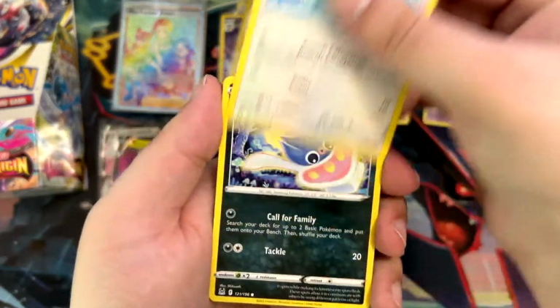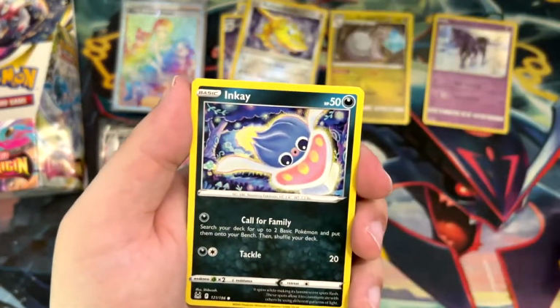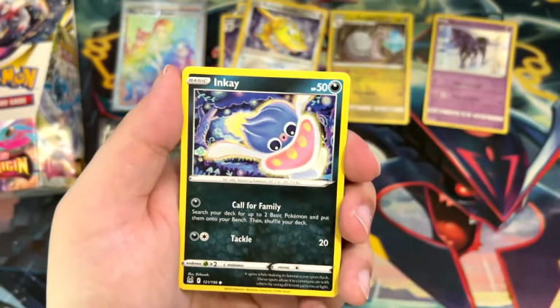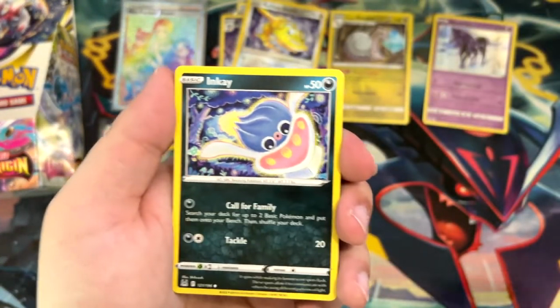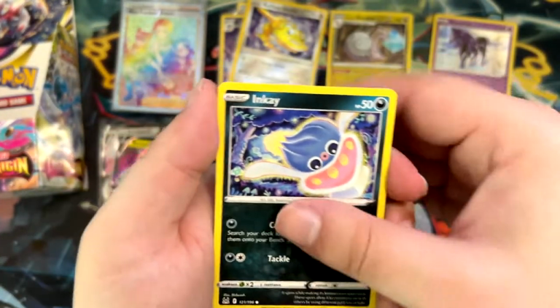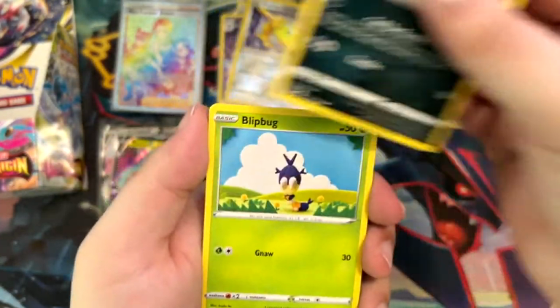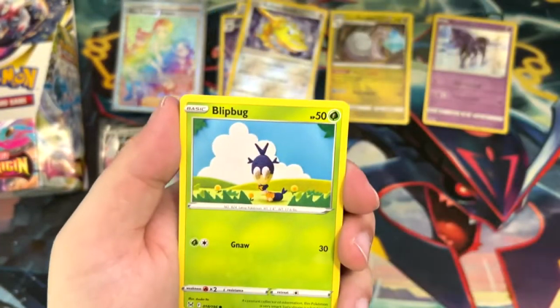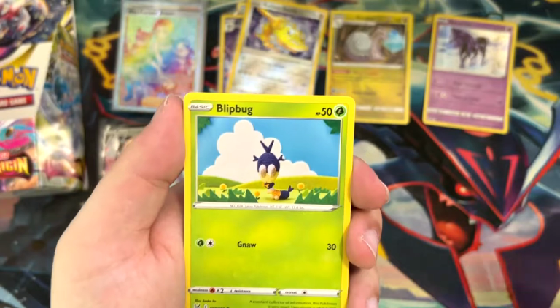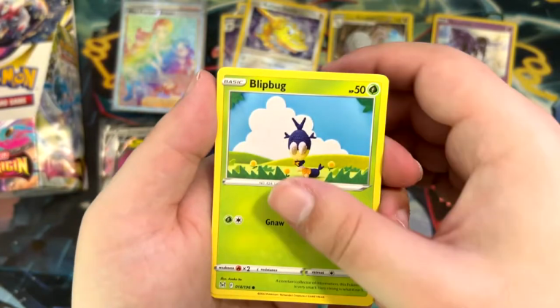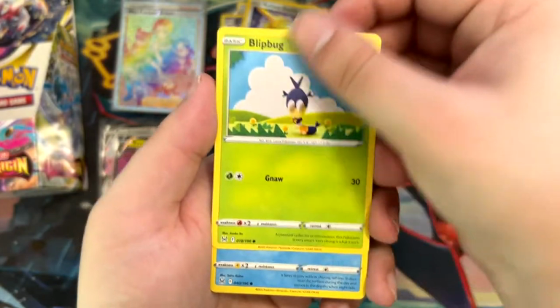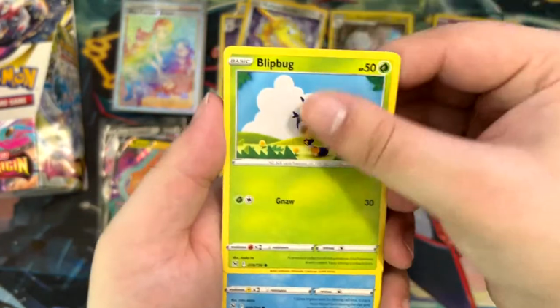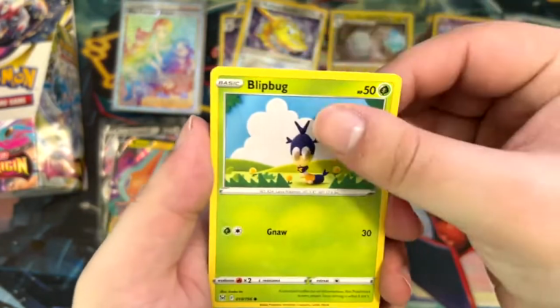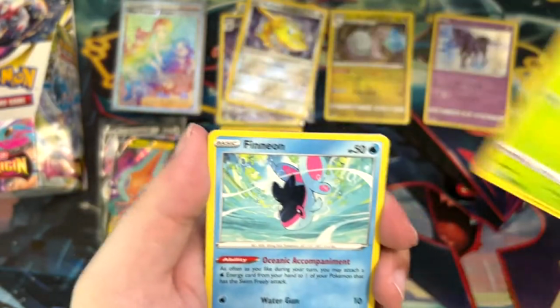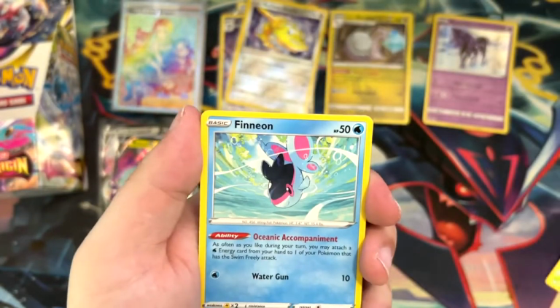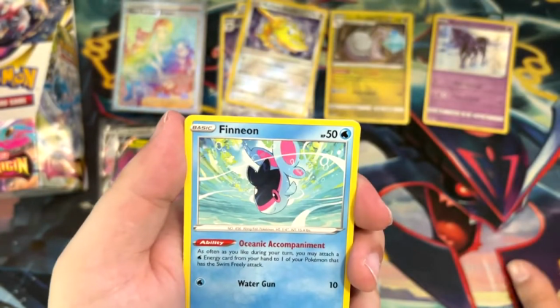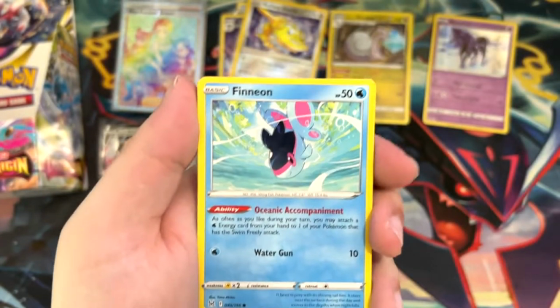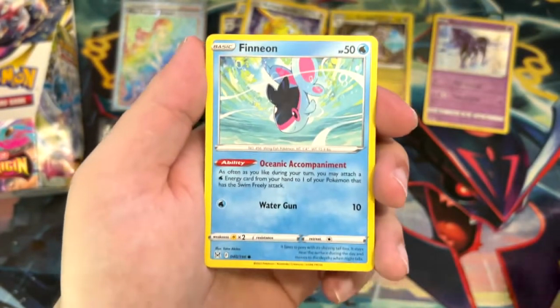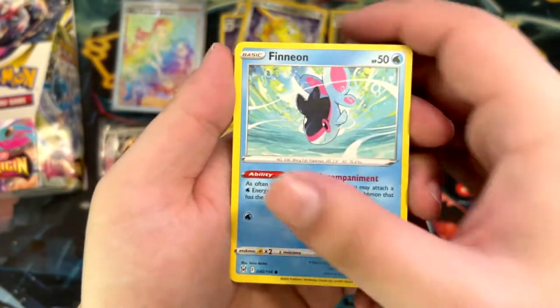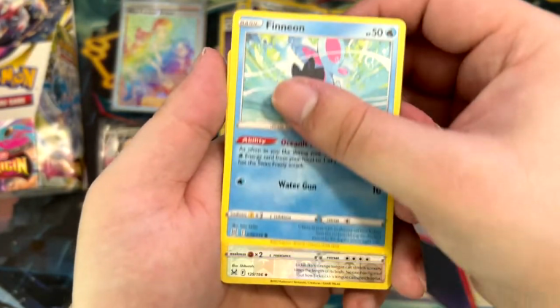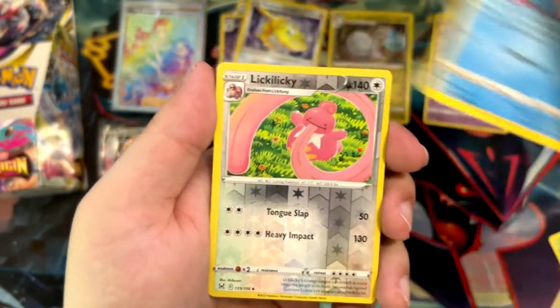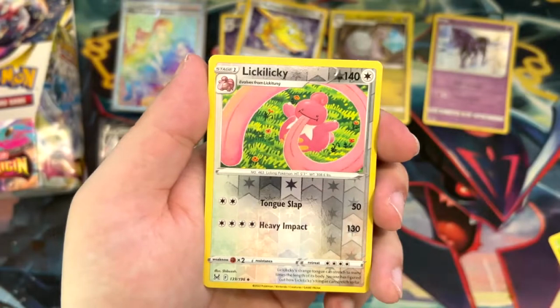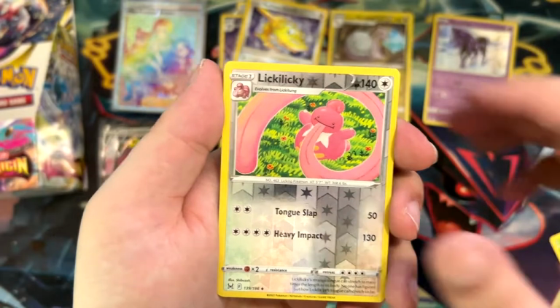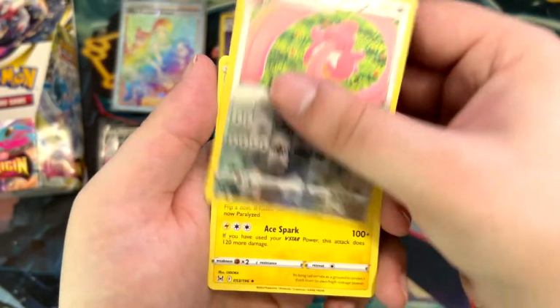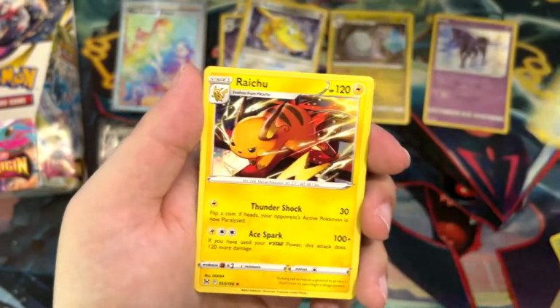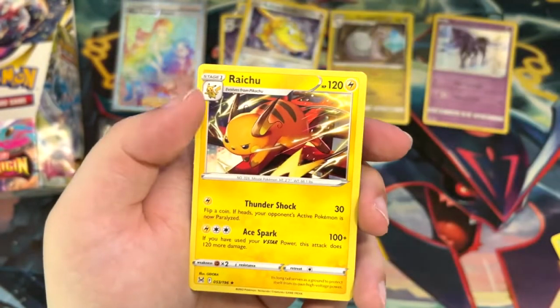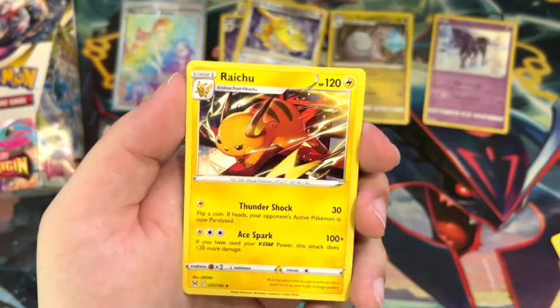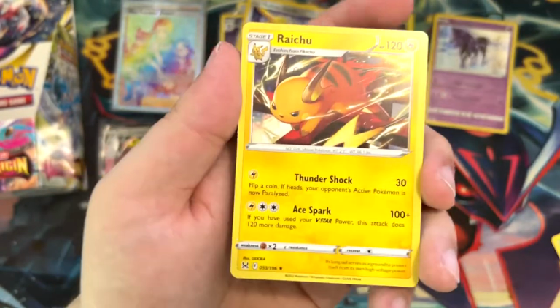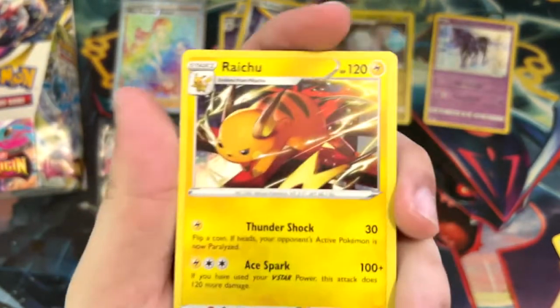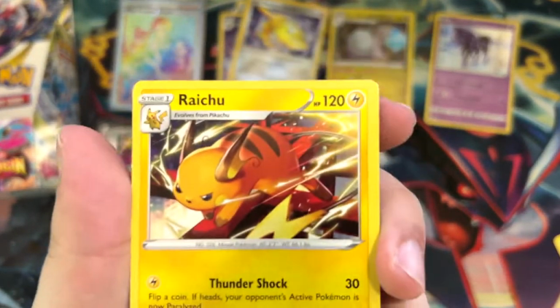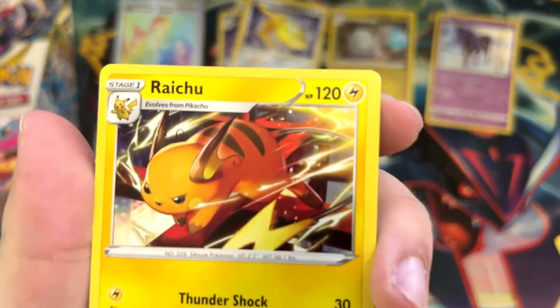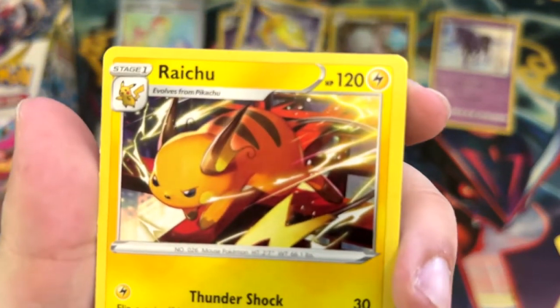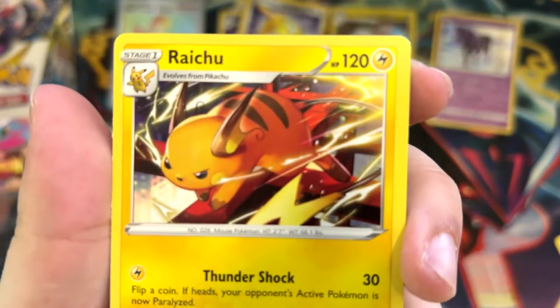There are sets that don't offer those — like Celebrations, Shining Fates, and also I believe Champion's Path — because those were specialty sets. Oh my, look at that Raichu — that is a sick looking artwork! Crazy.